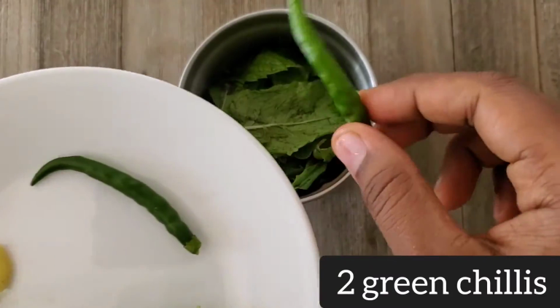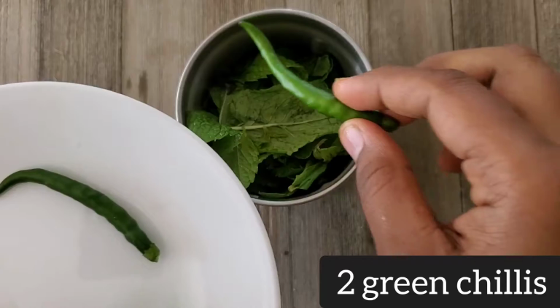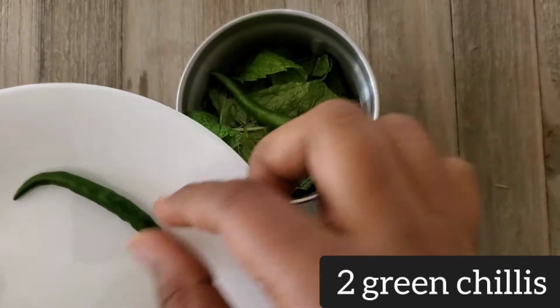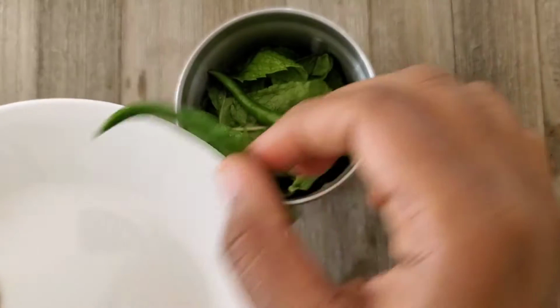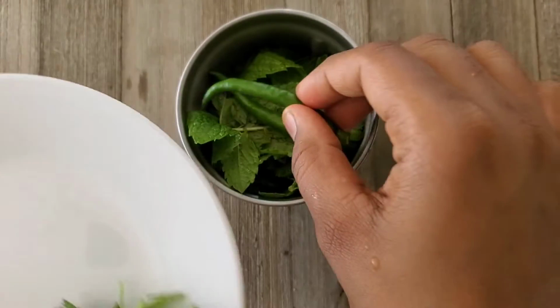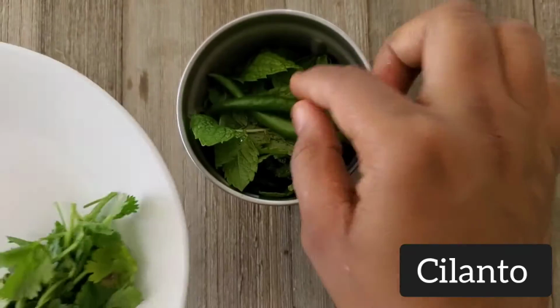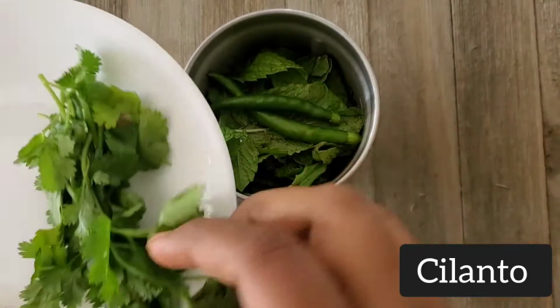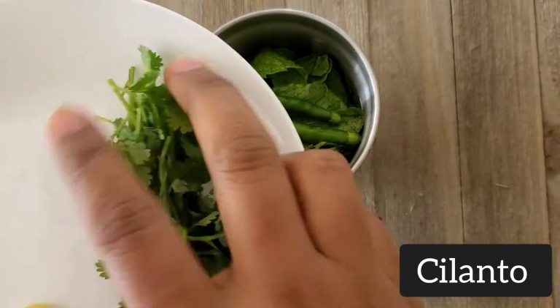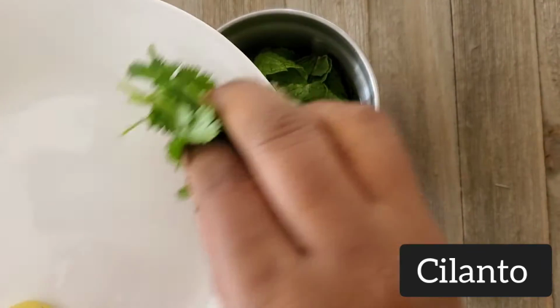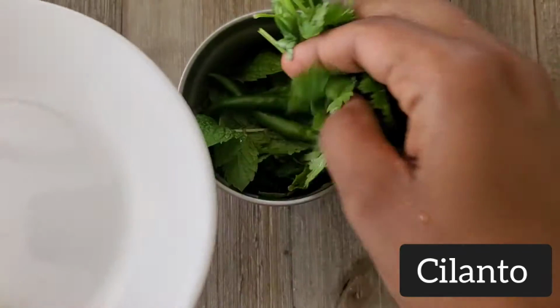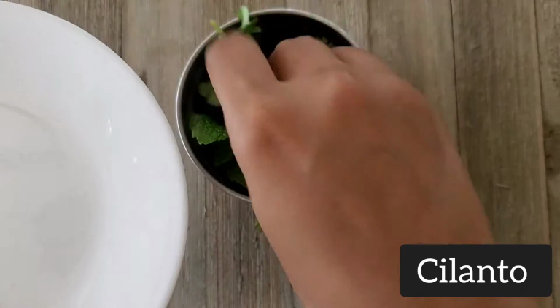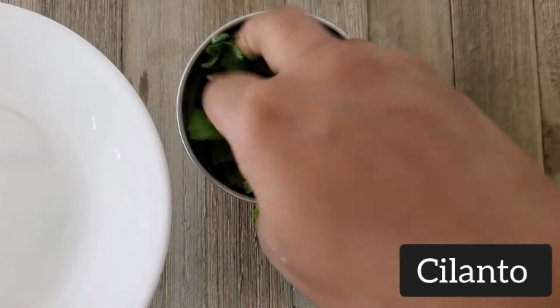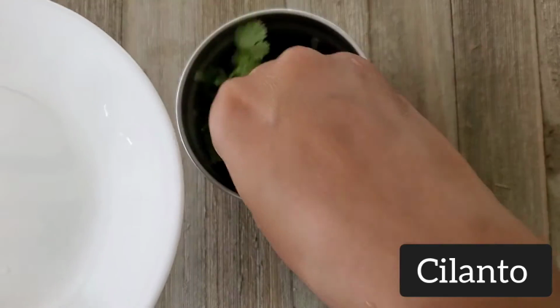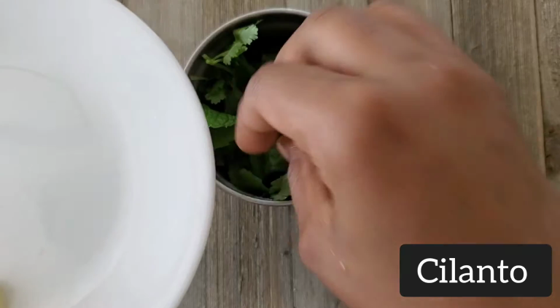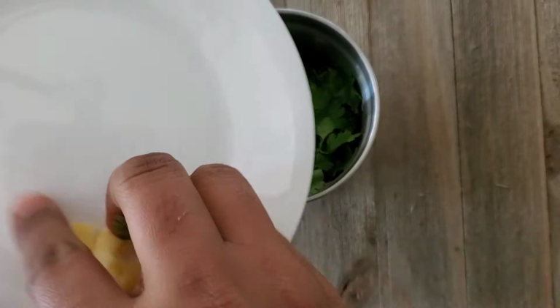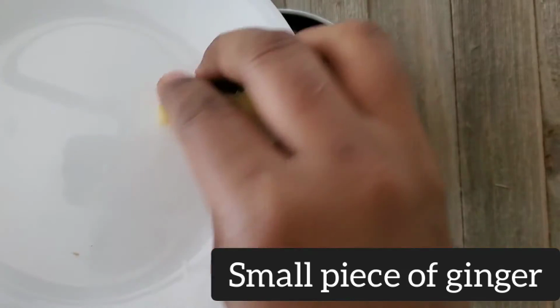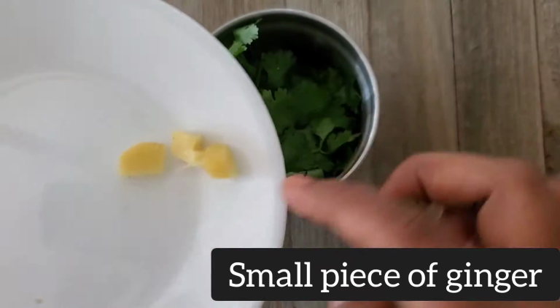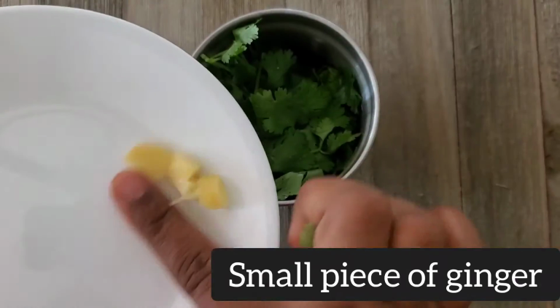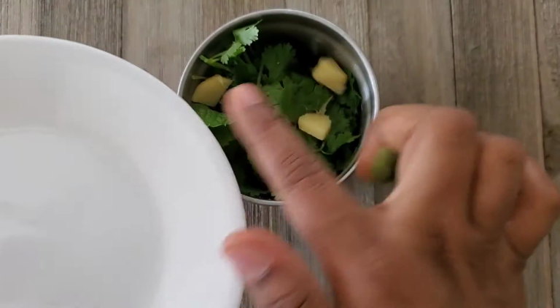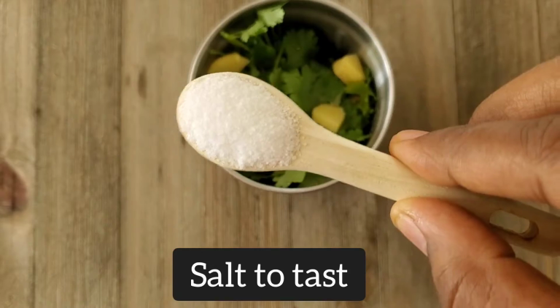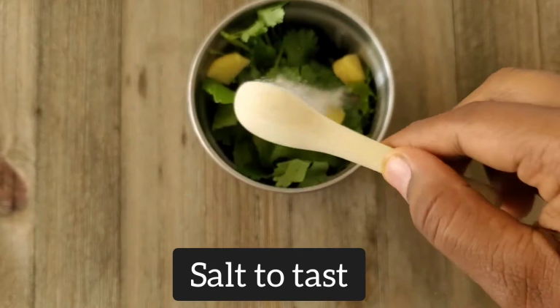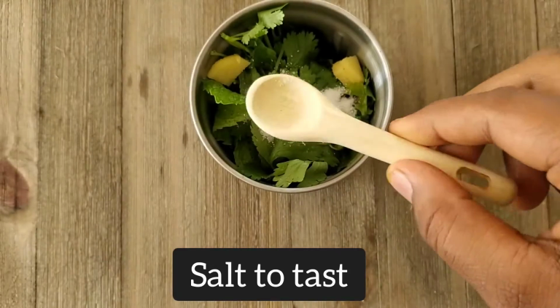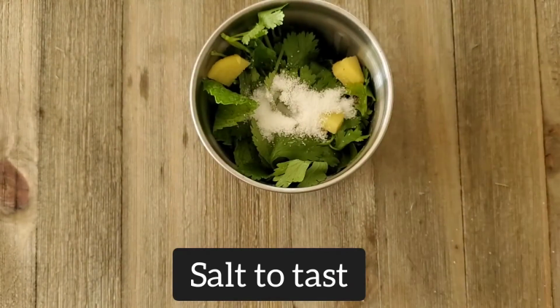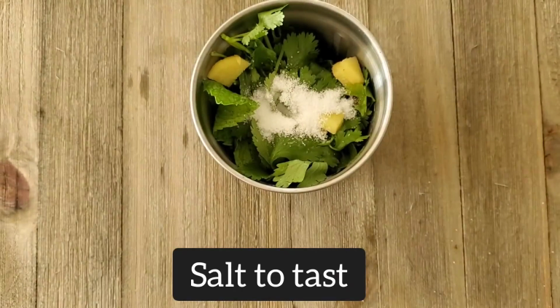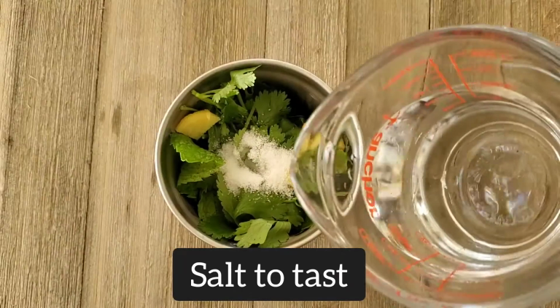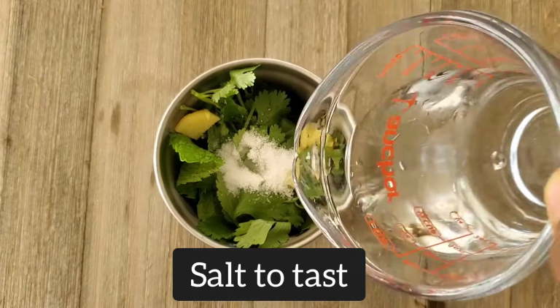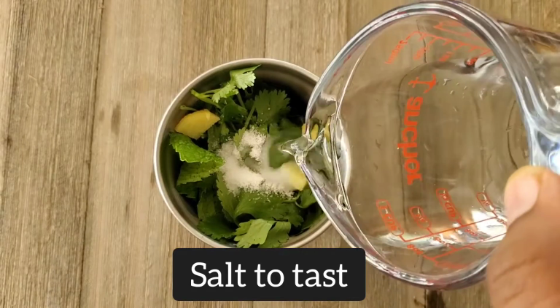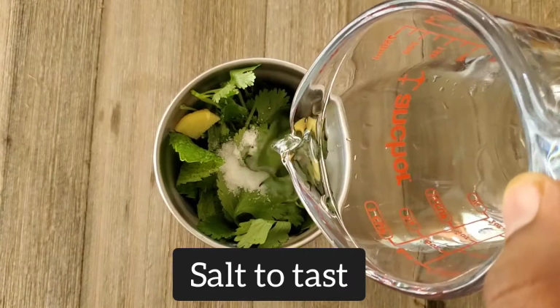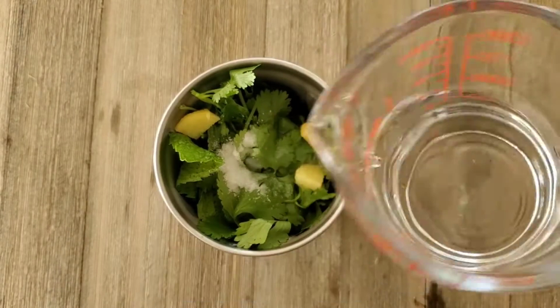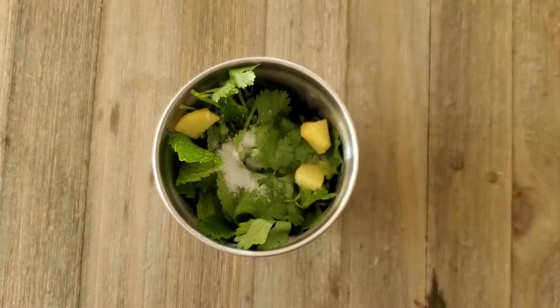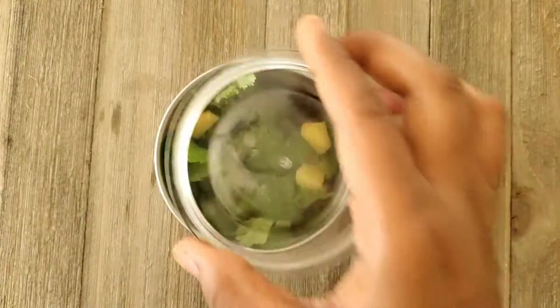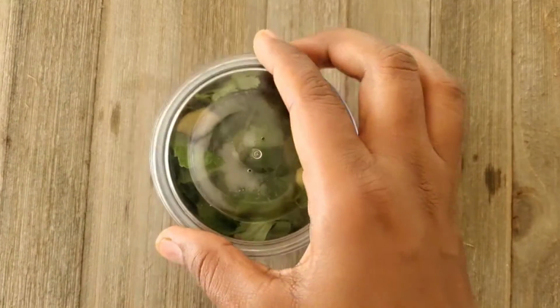I'm also using a little bit of cilantro, but if you don't want to use it you can skip this. Then add a small portion of ginger. To blend it easier, add a little bit of water and blend everything into a paste.